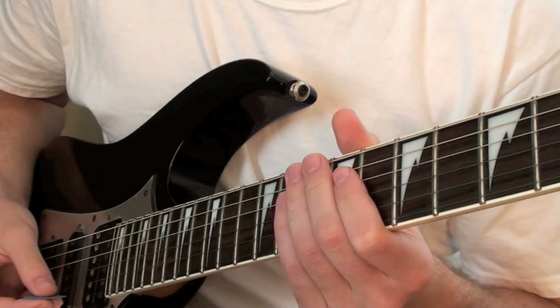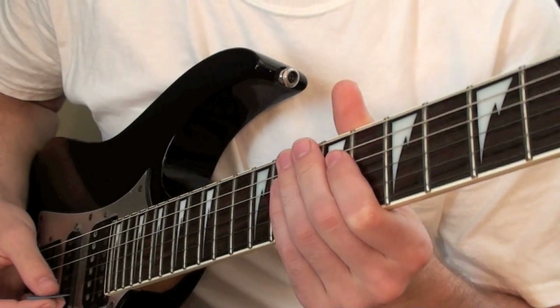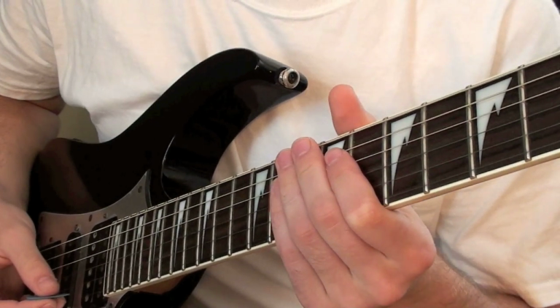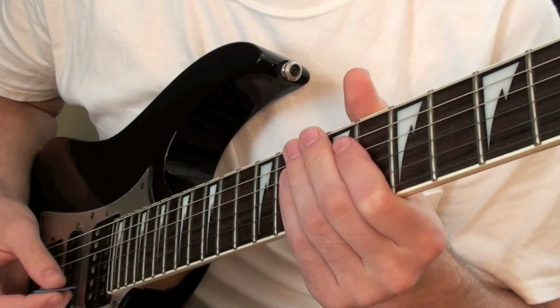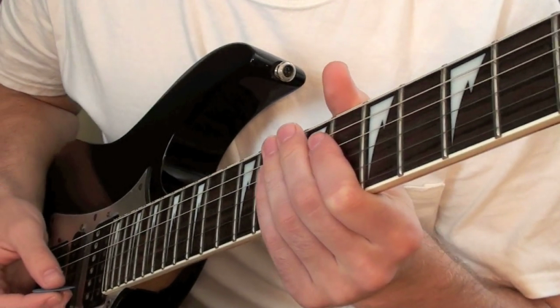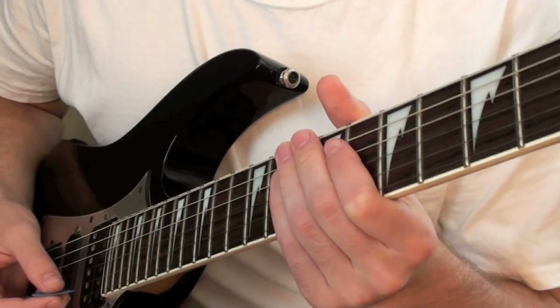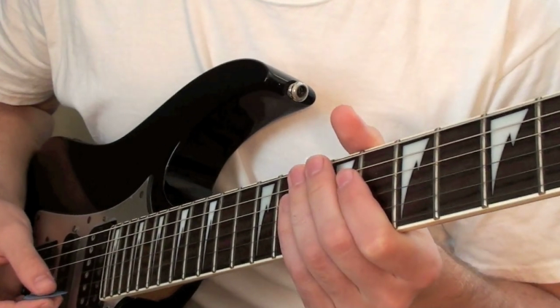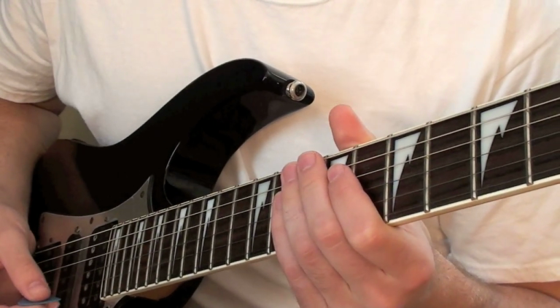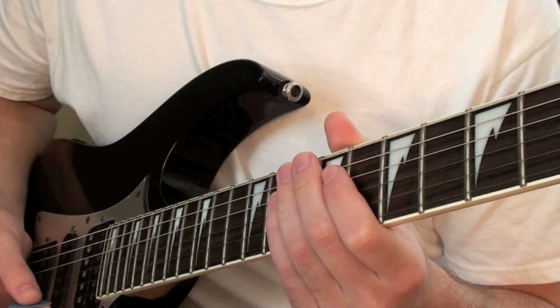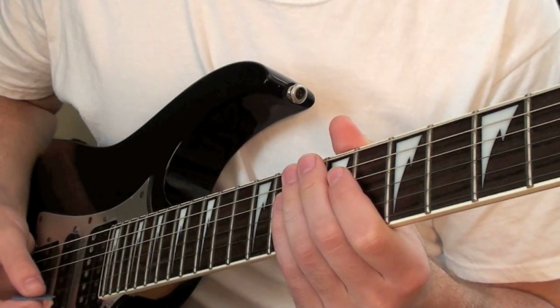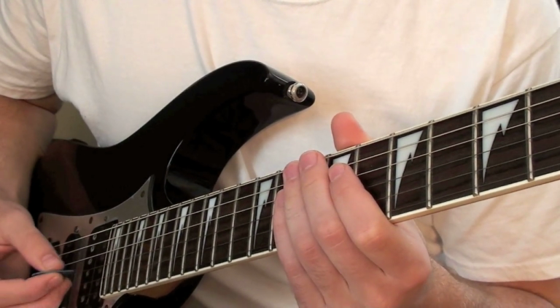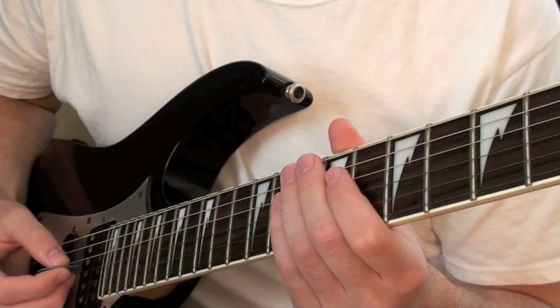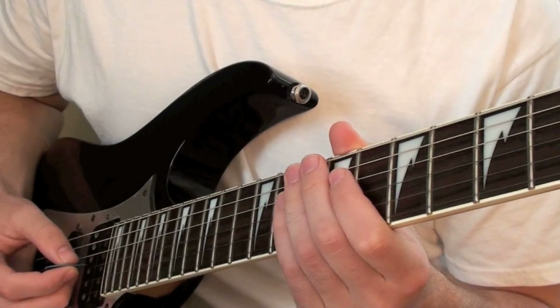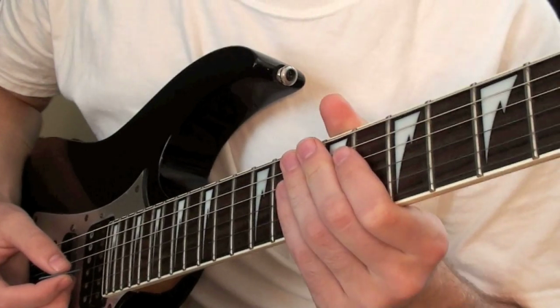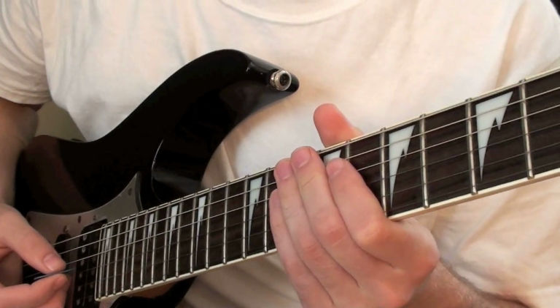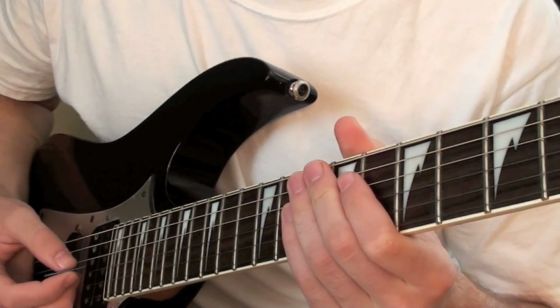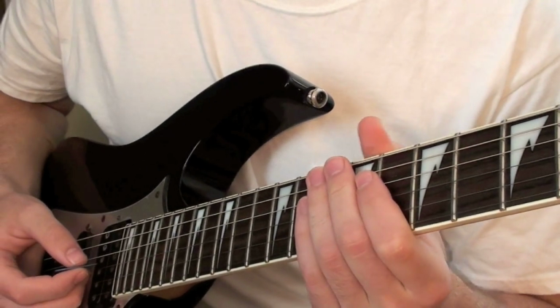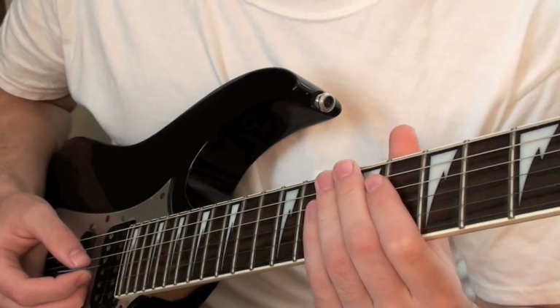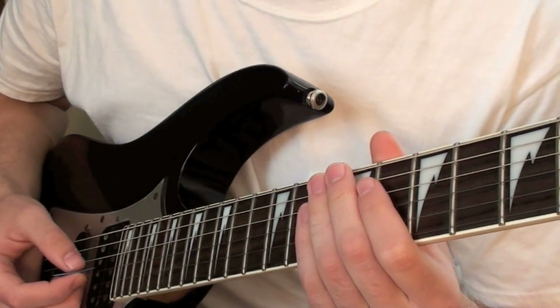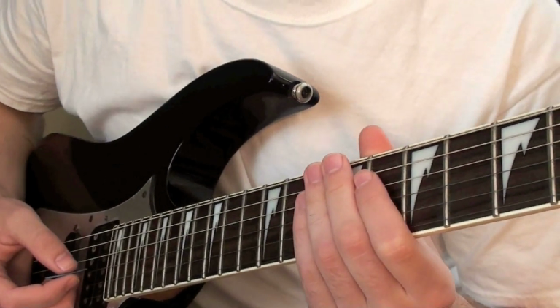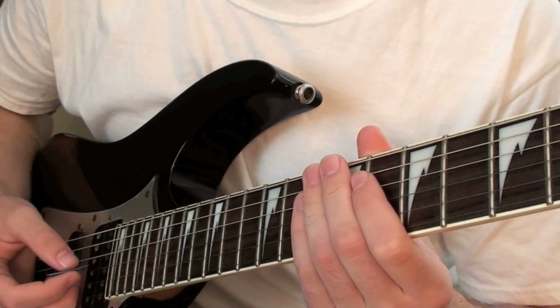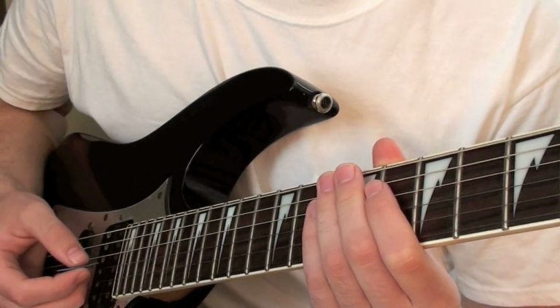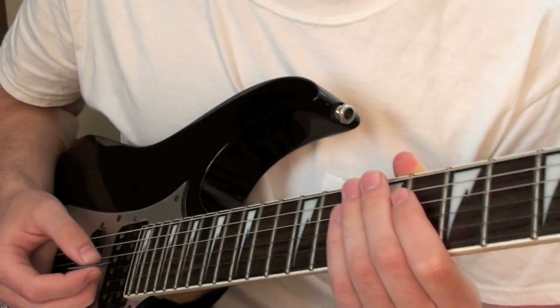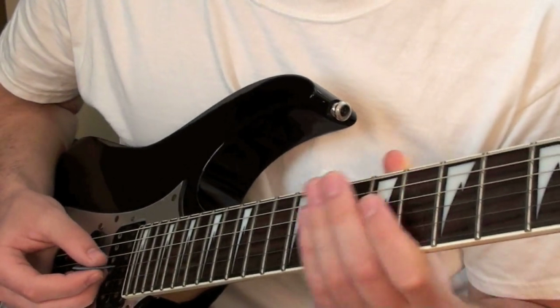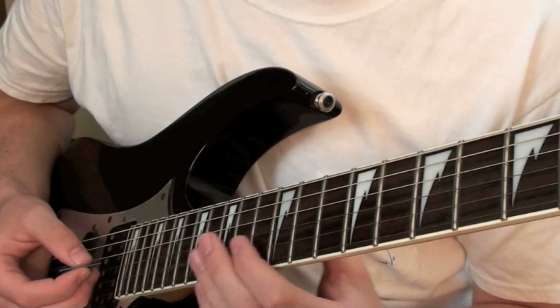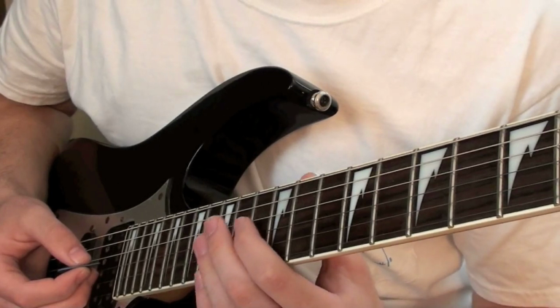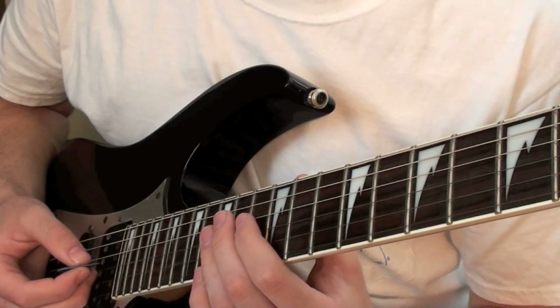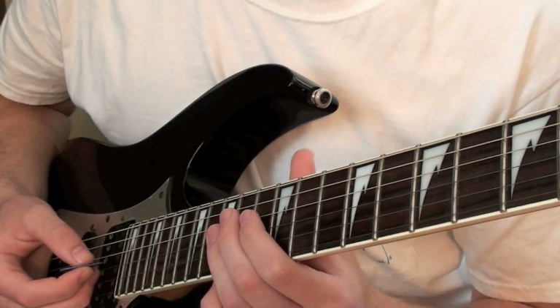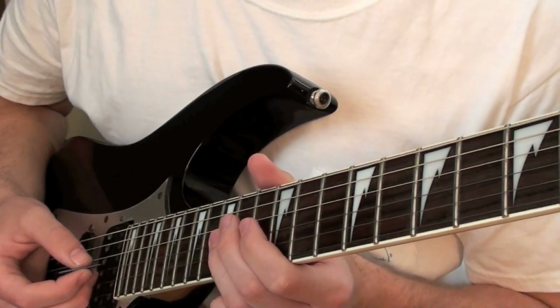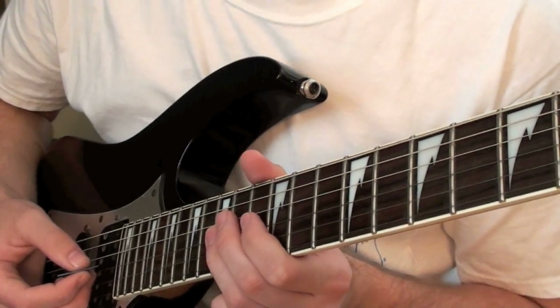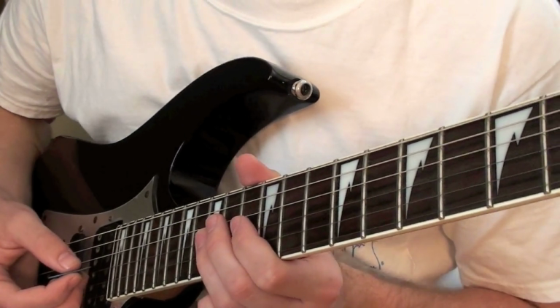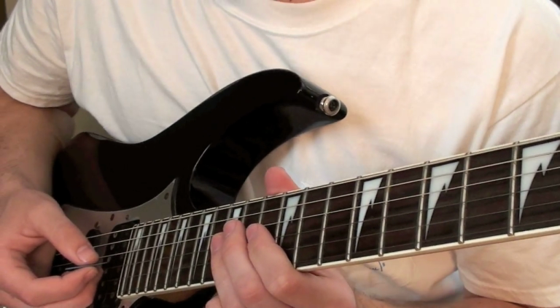So now I'm going to show you guys how to play all three of those parts. The first one is a lead kind of section for guitar and it matches up with the chorus of the song, and I'm going to basically just break it down into different sections.